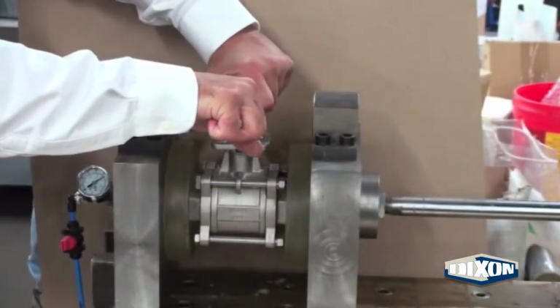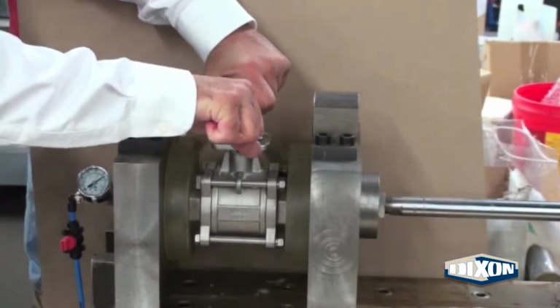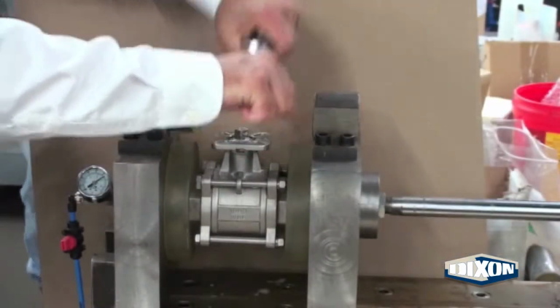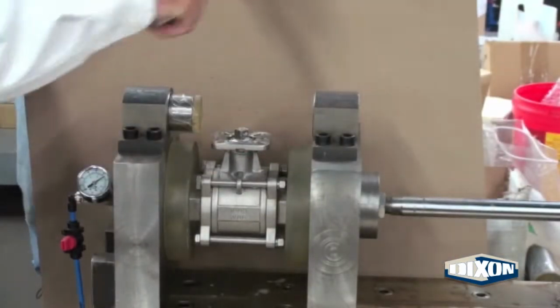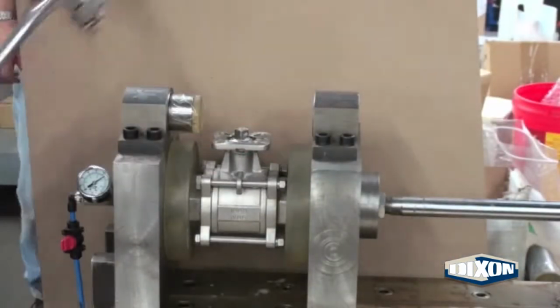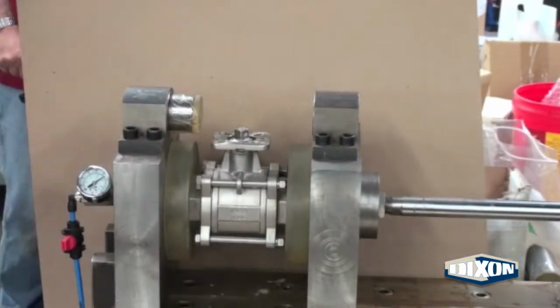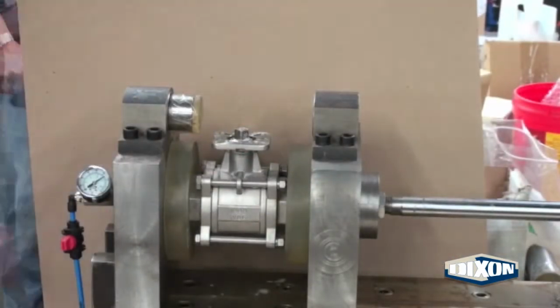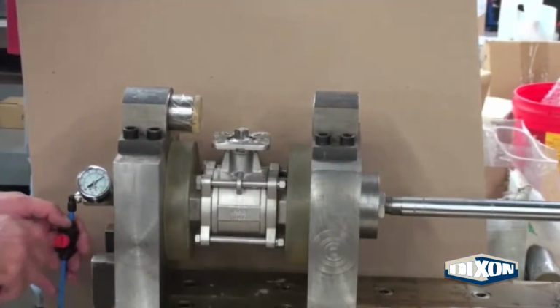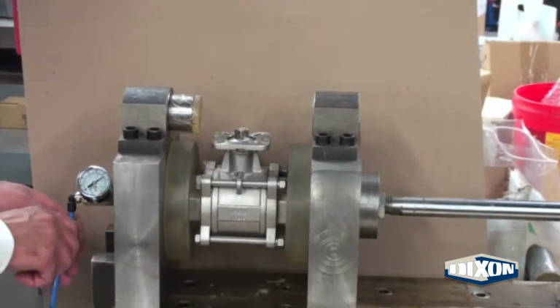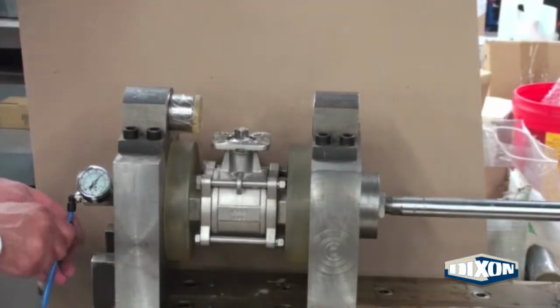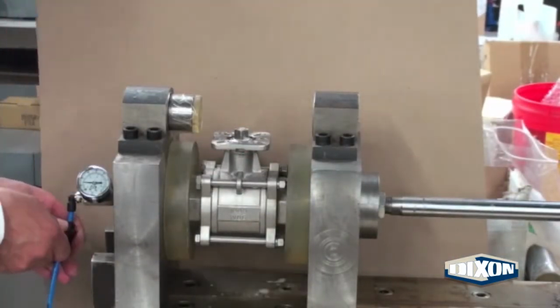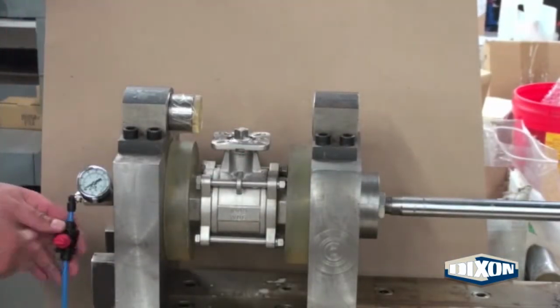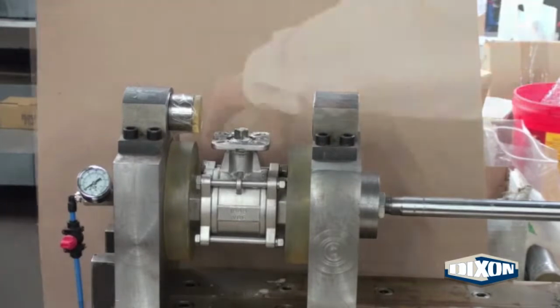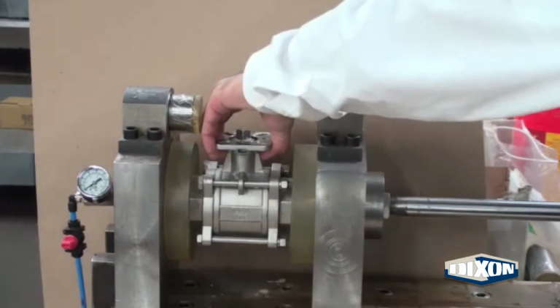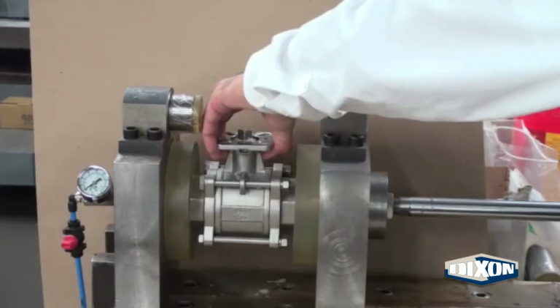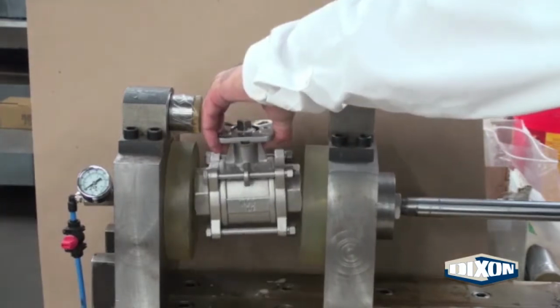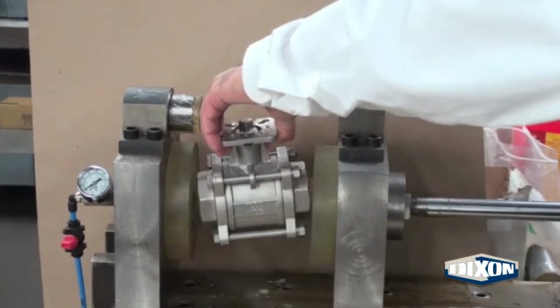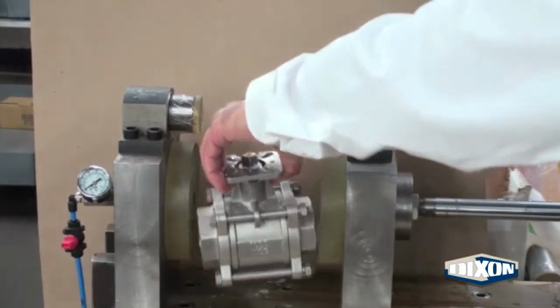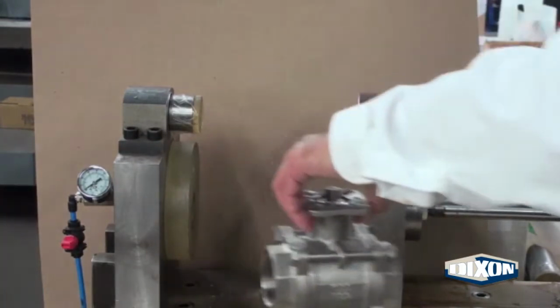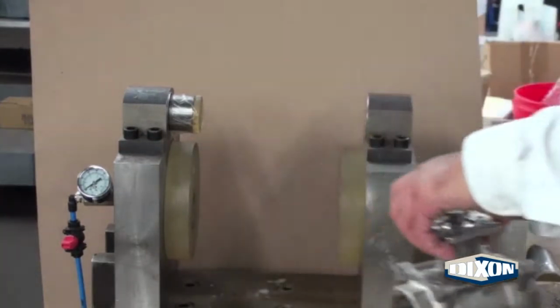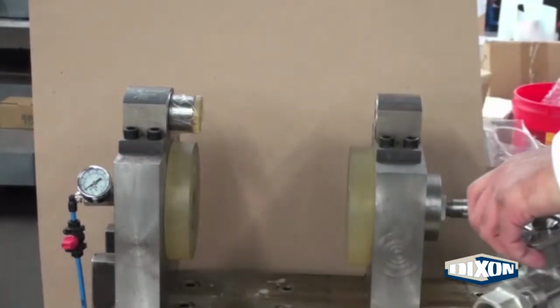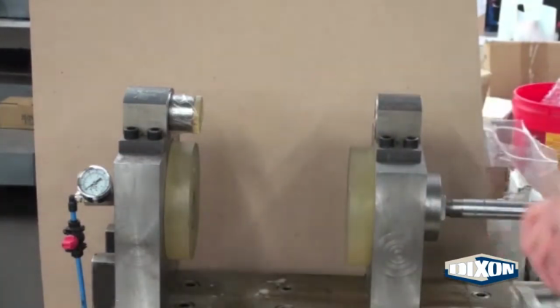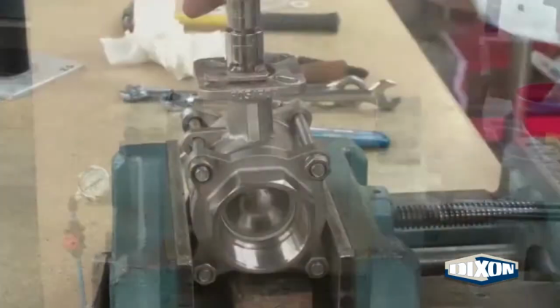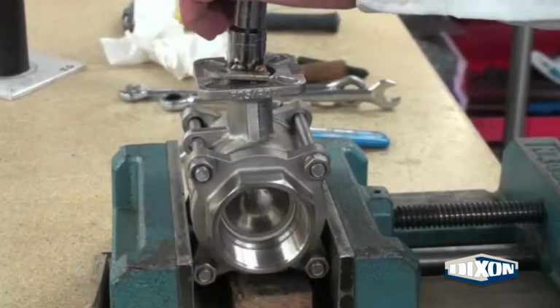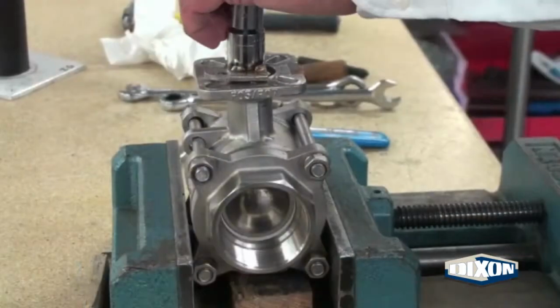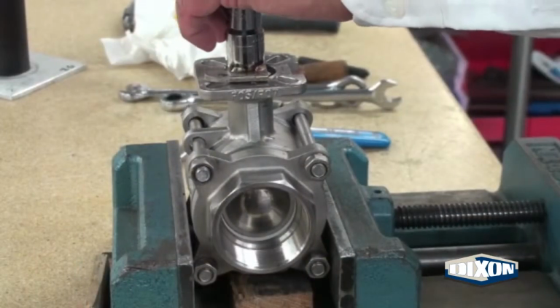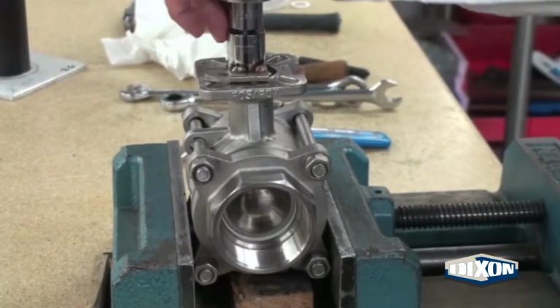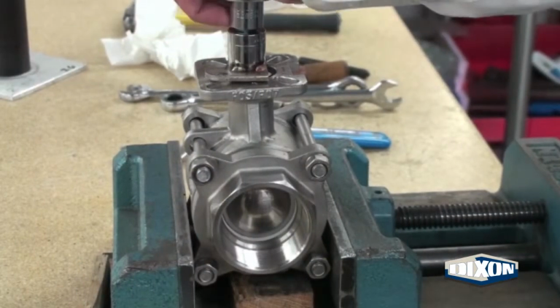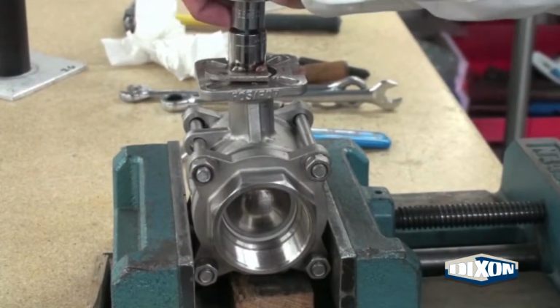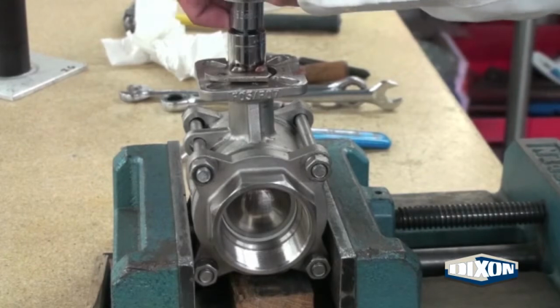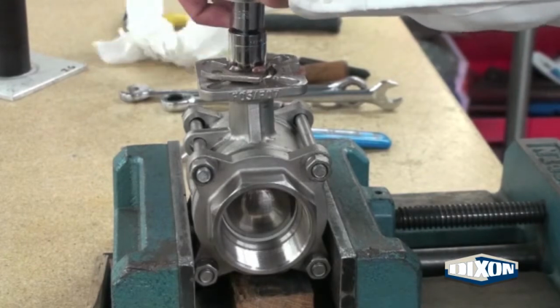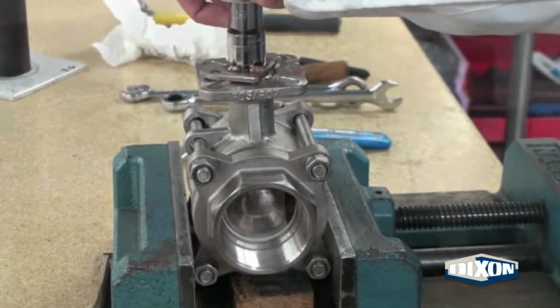Close the valve, release the air pressure, and remove the valve from the vise. Secure the valve and open to check for holding pressure.